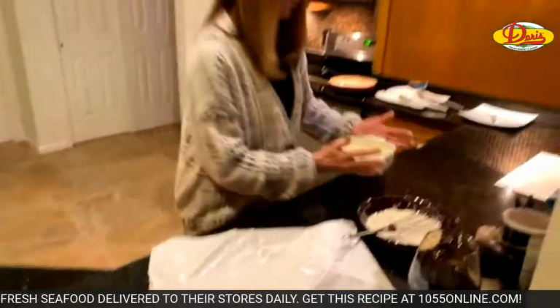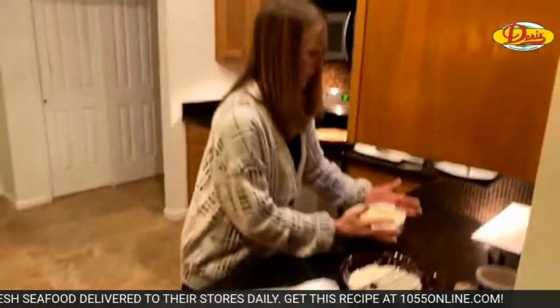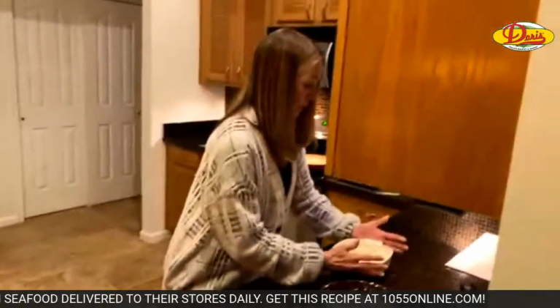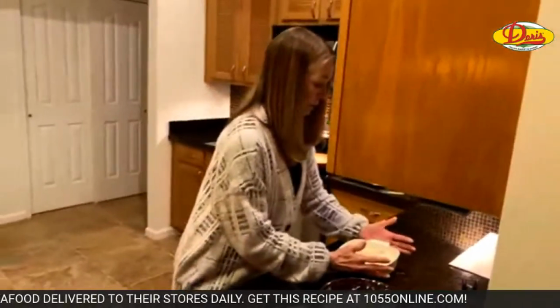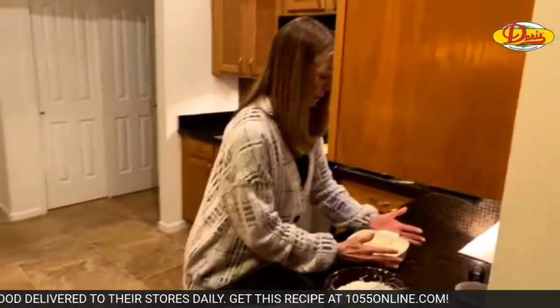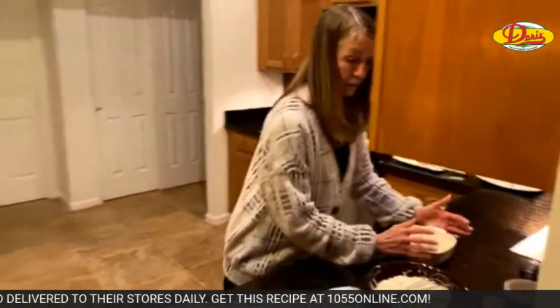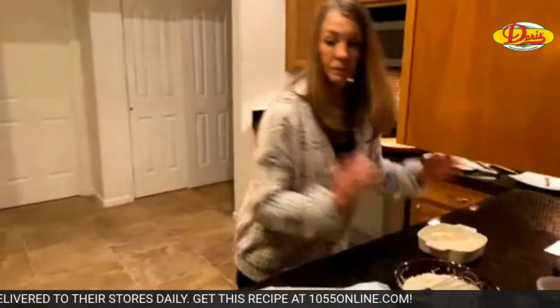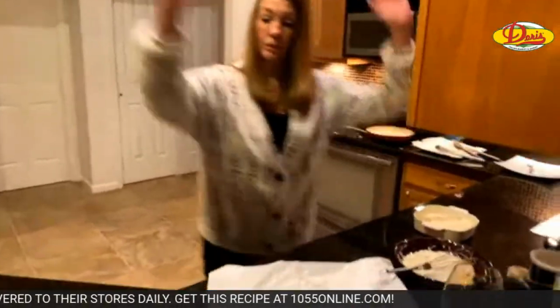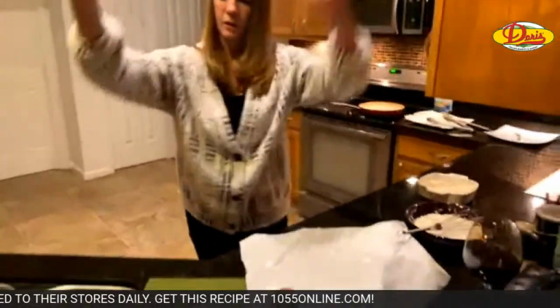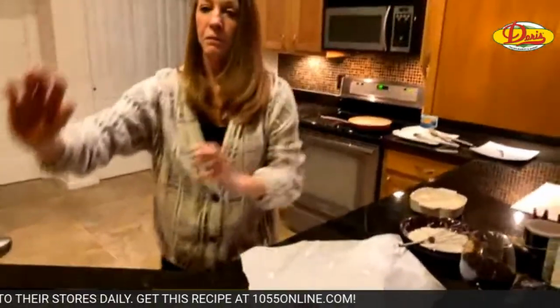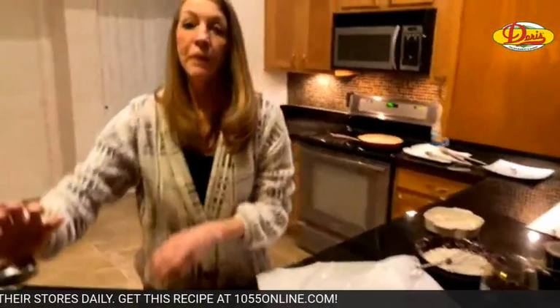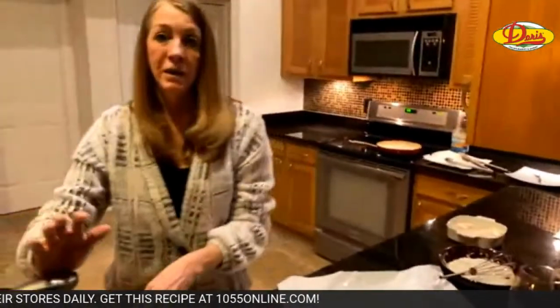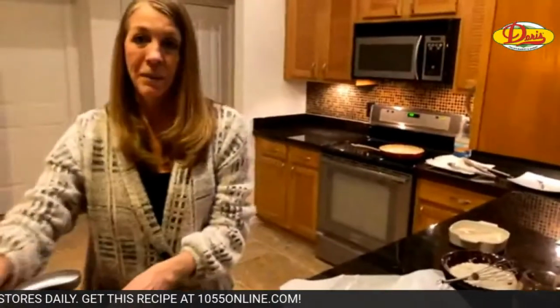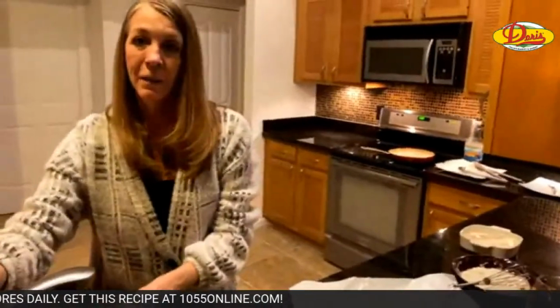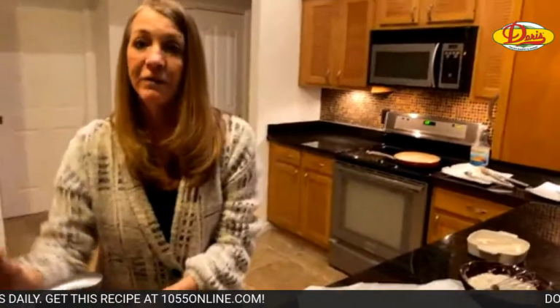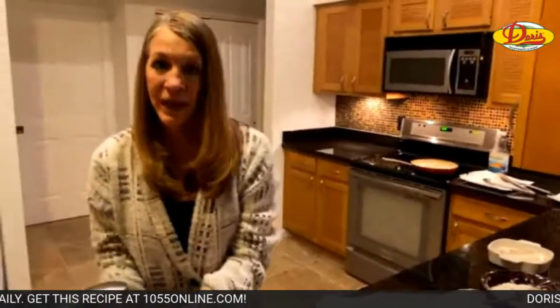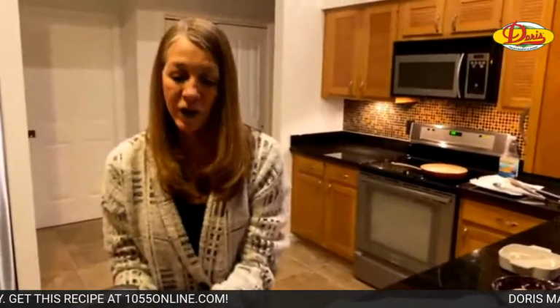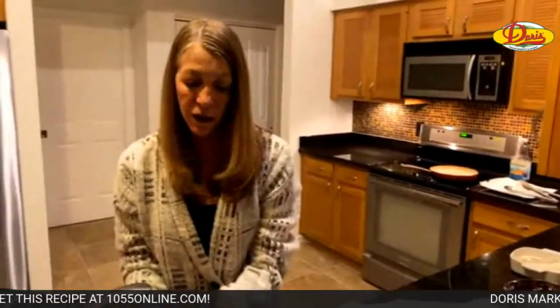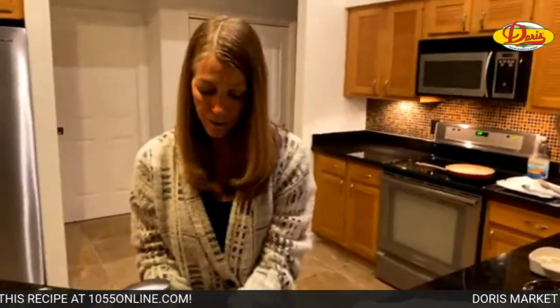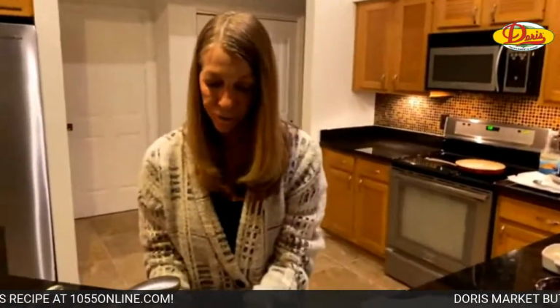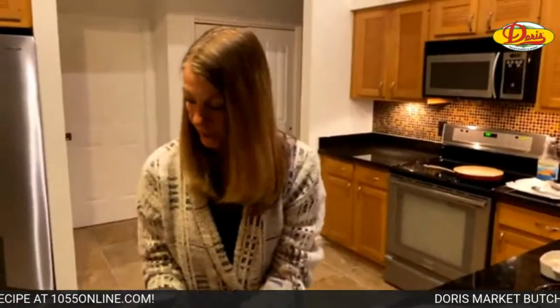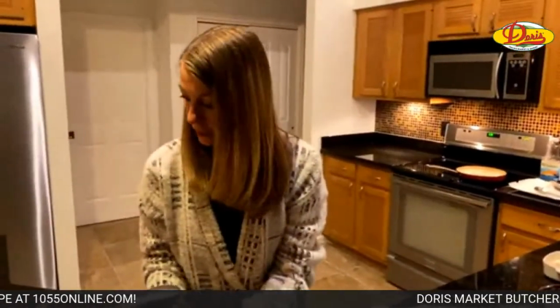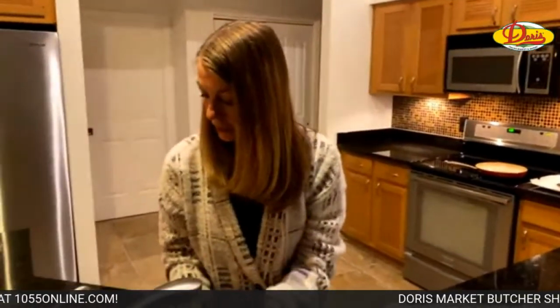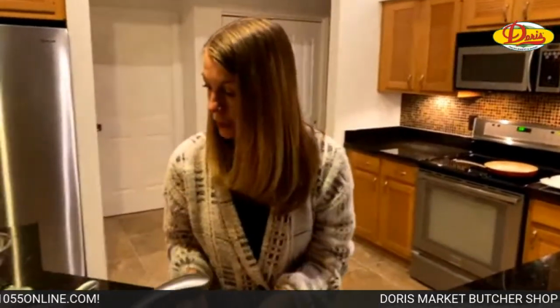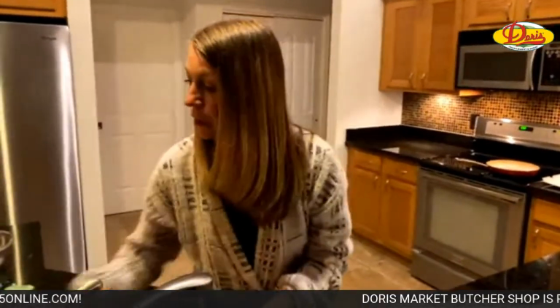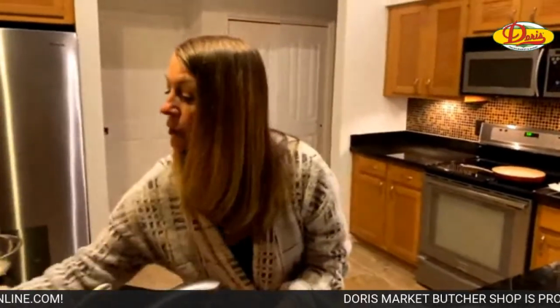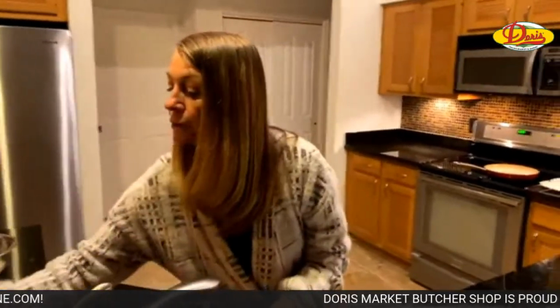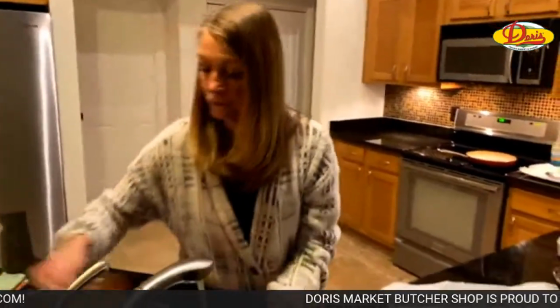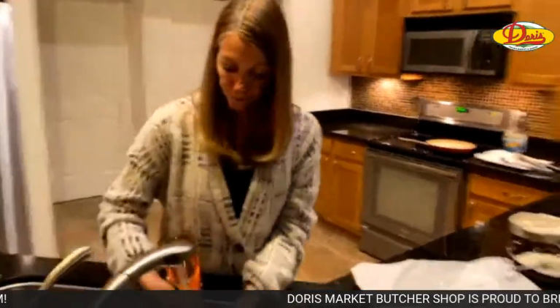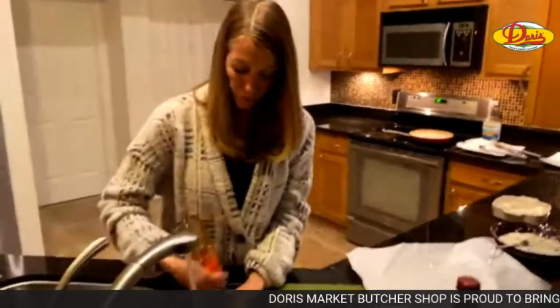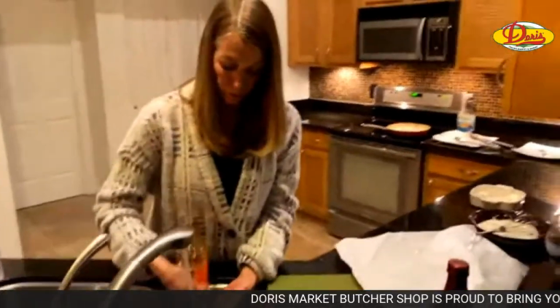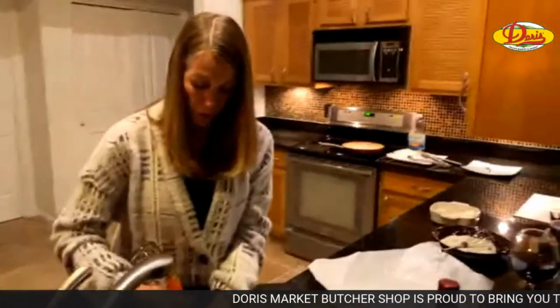If you're just joining us, Sally is making hand fried cod and you can get the recipe at 1055online.com.